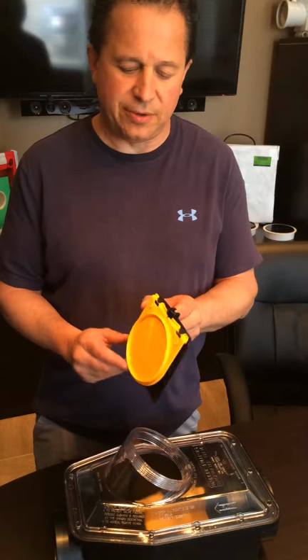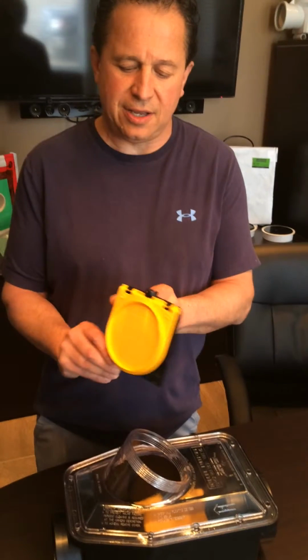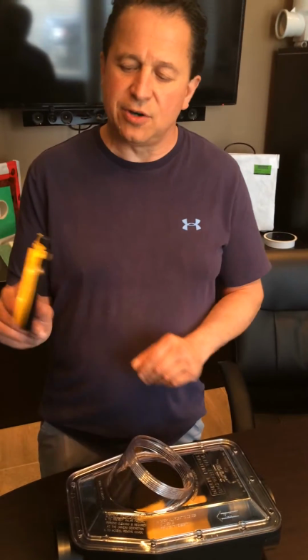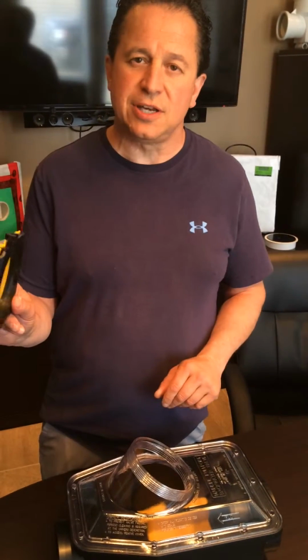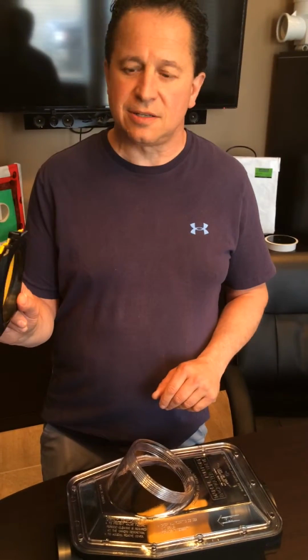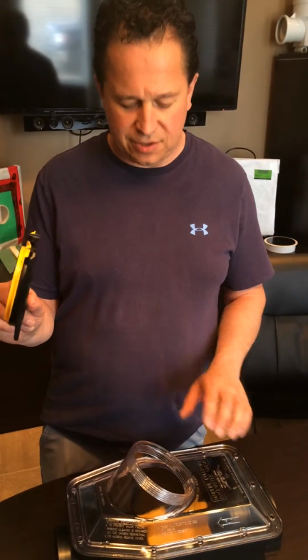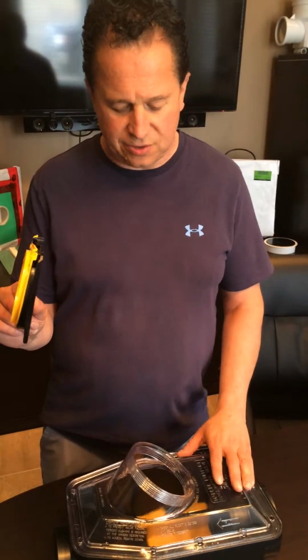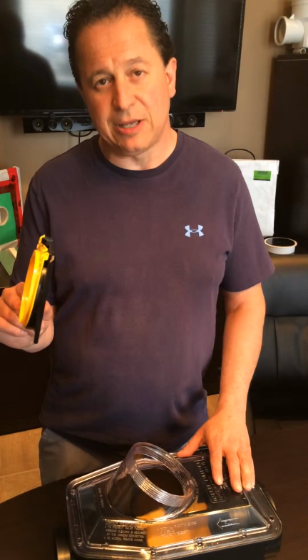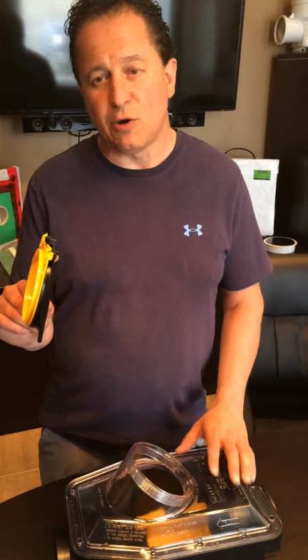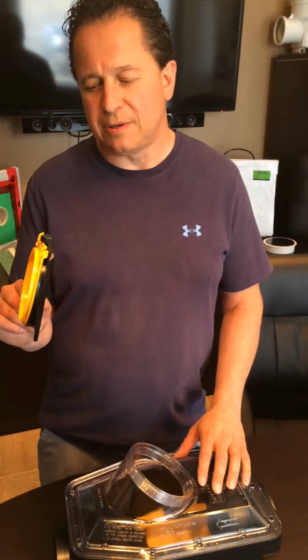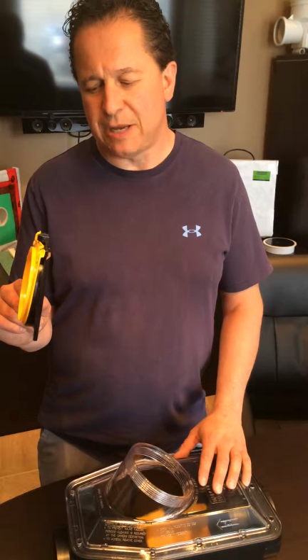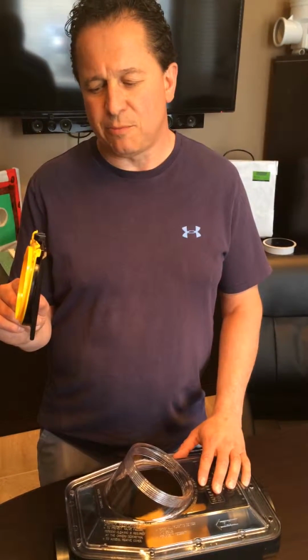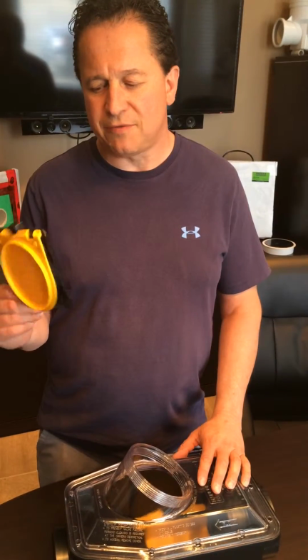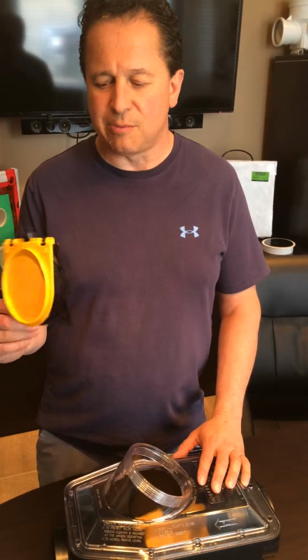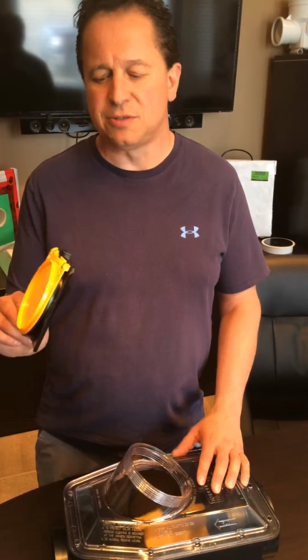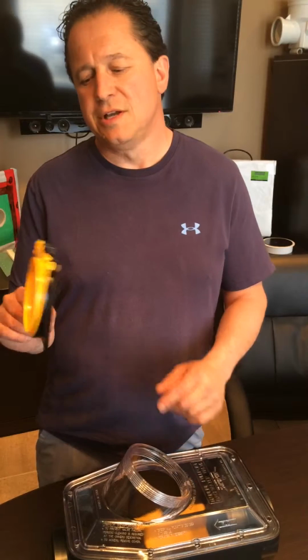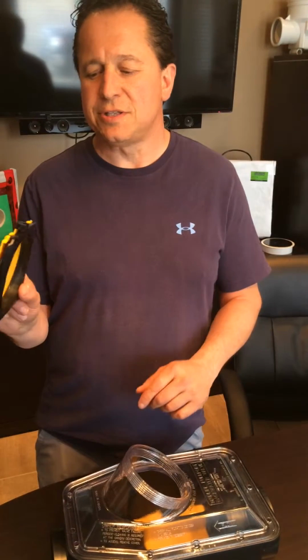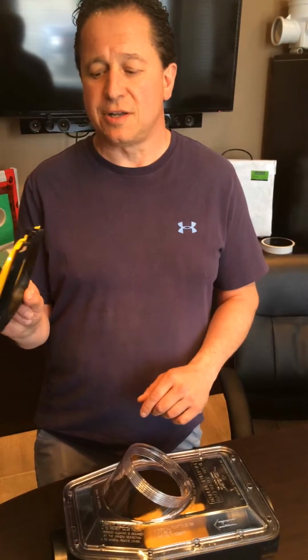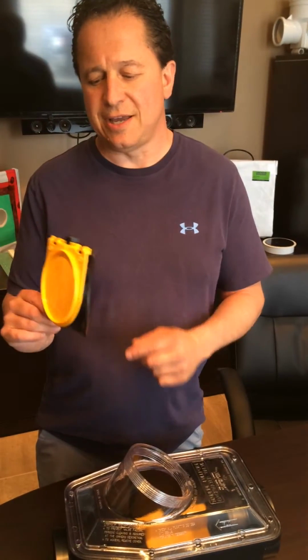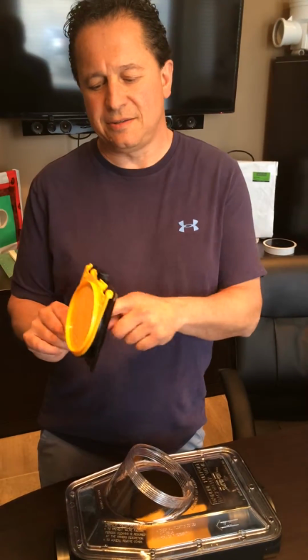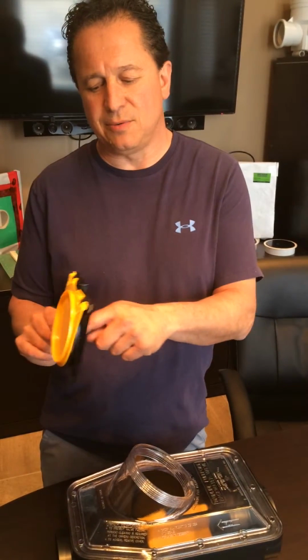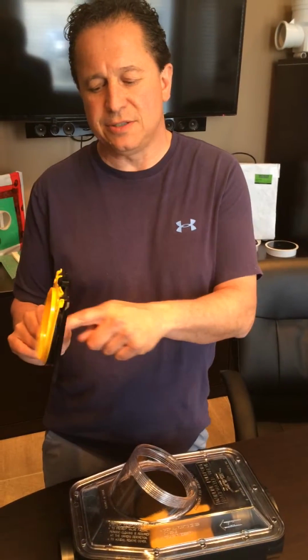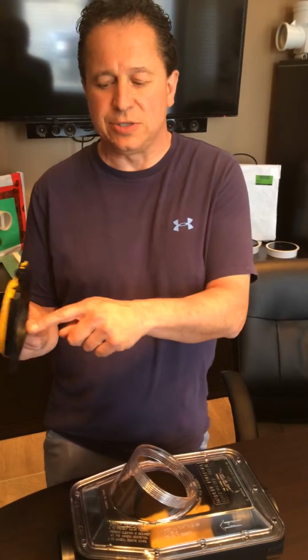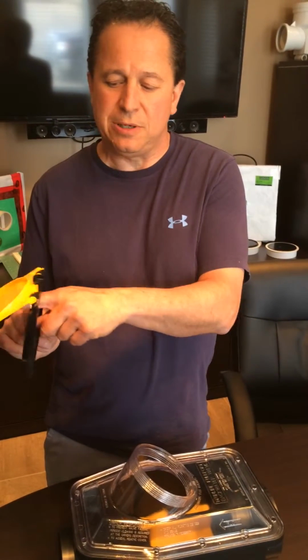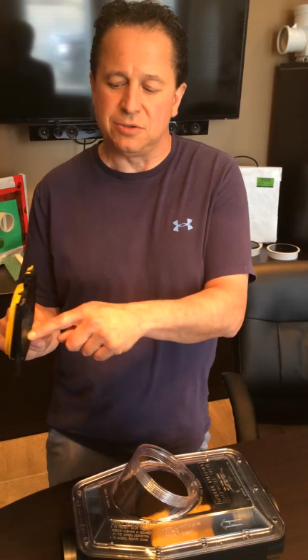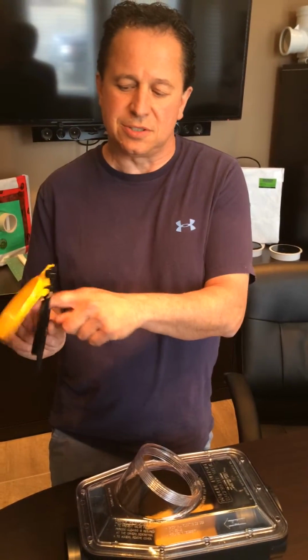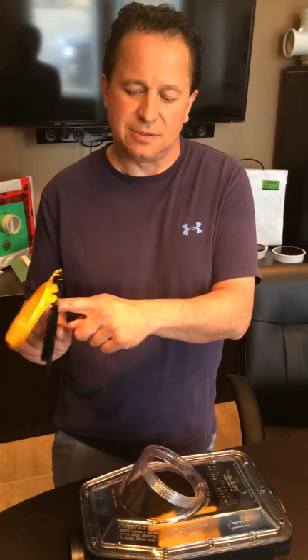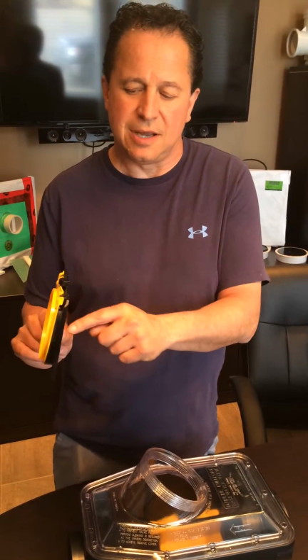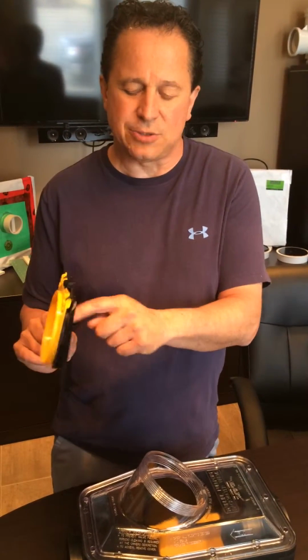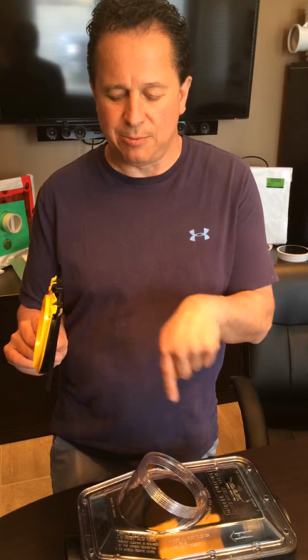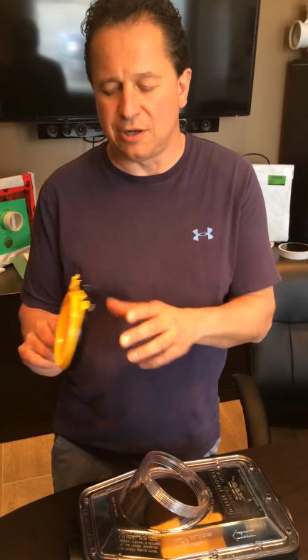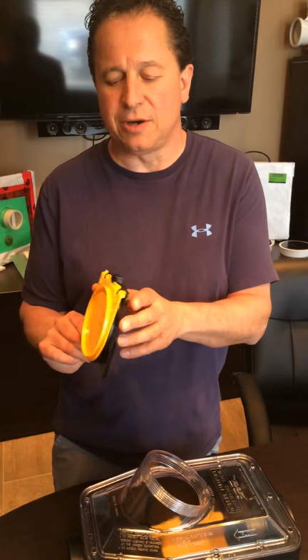We've got a conversion kit to convert your normally open mainline footwork valve to normally closed. This is called a cassette. What it does is it swings open and closes, and that's where we're going to be installing the body.